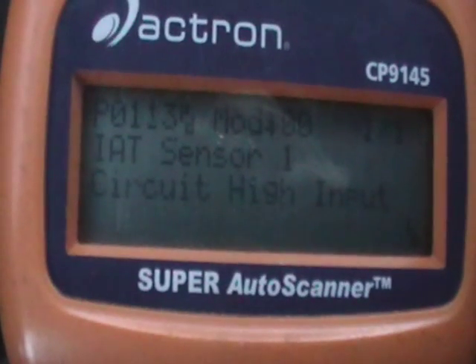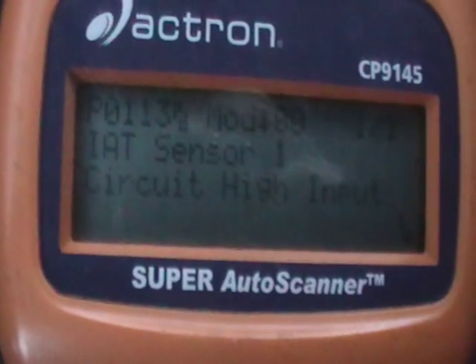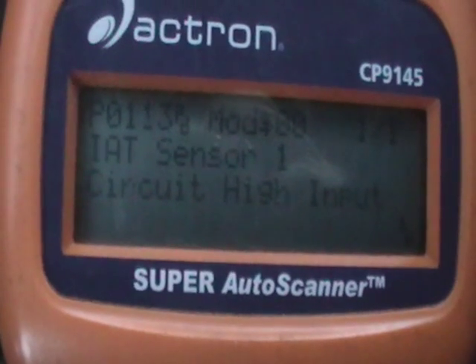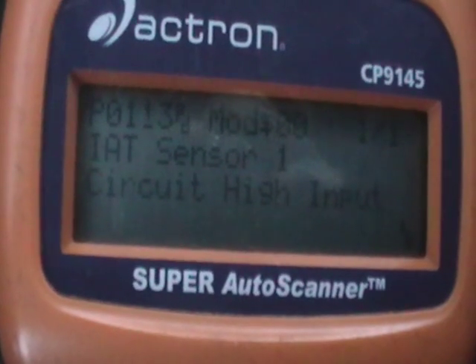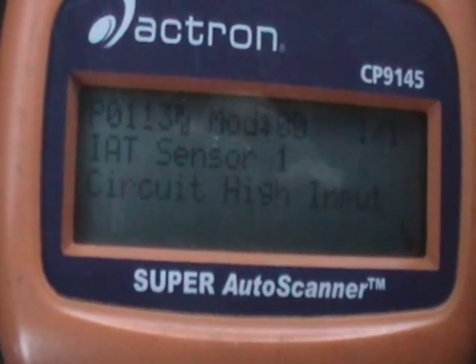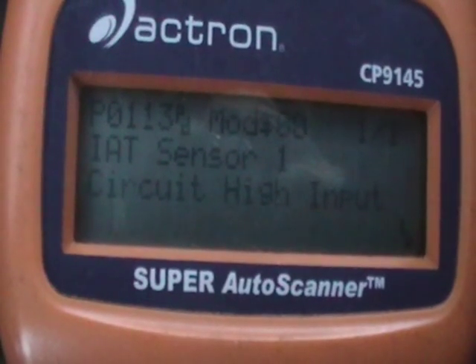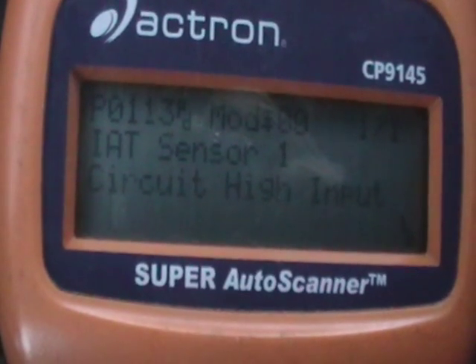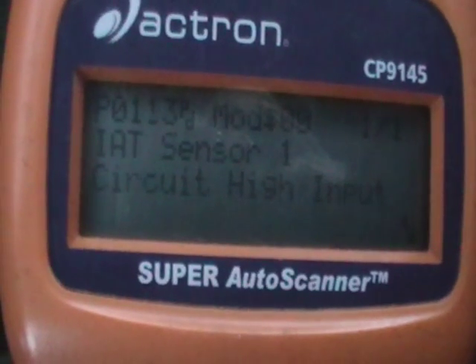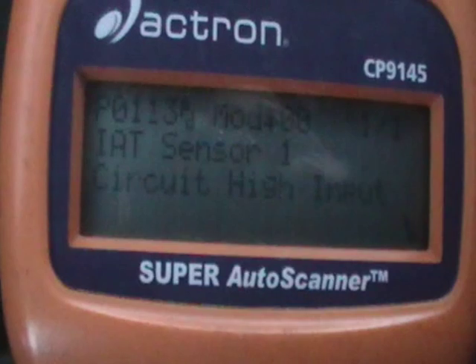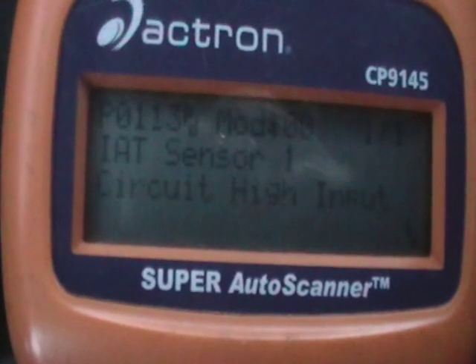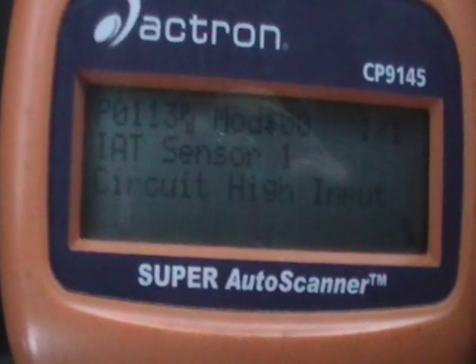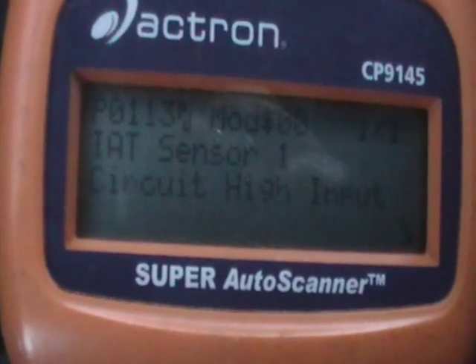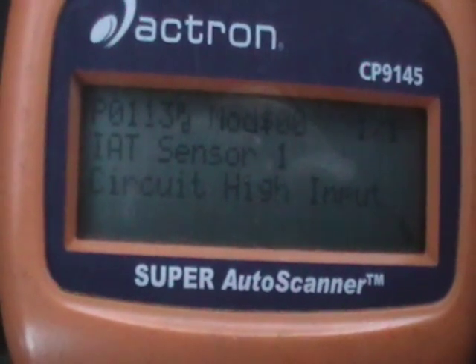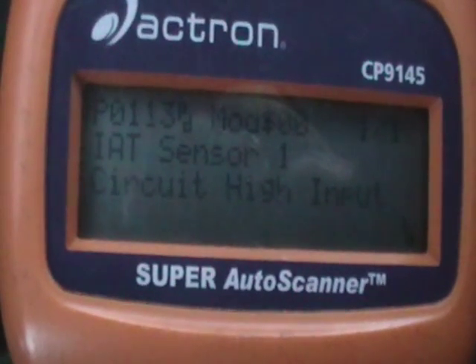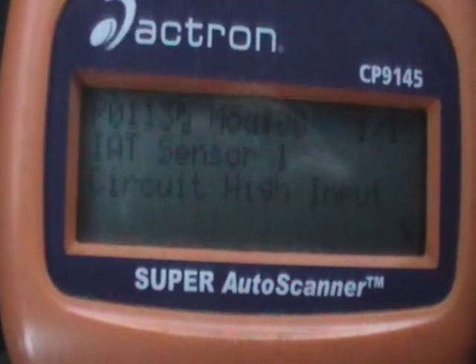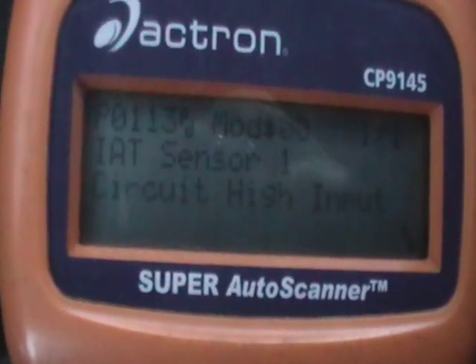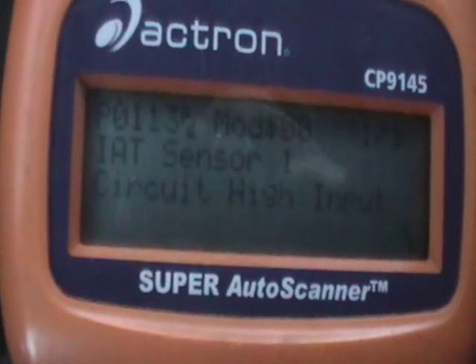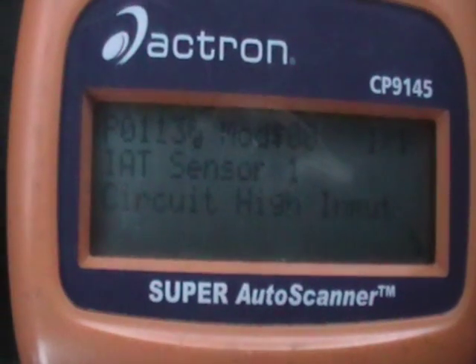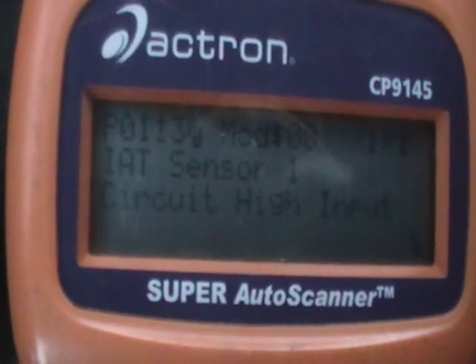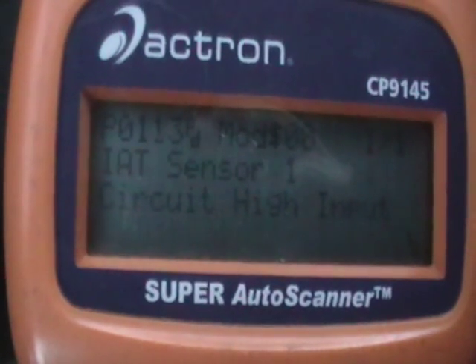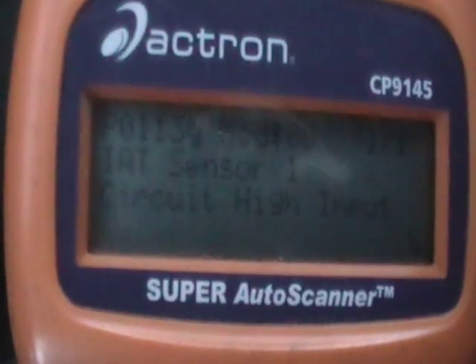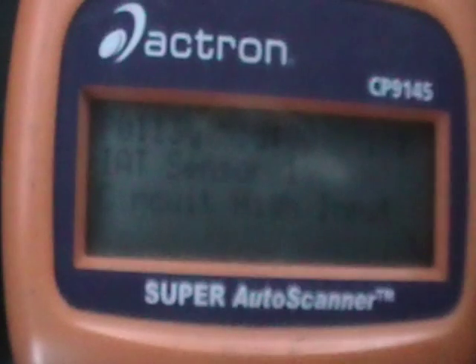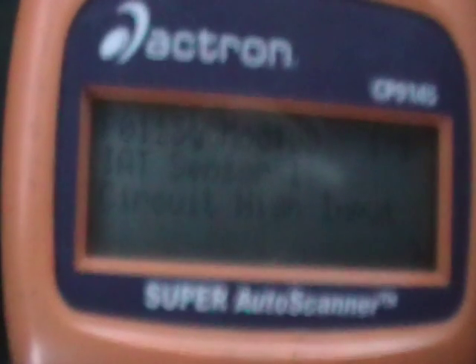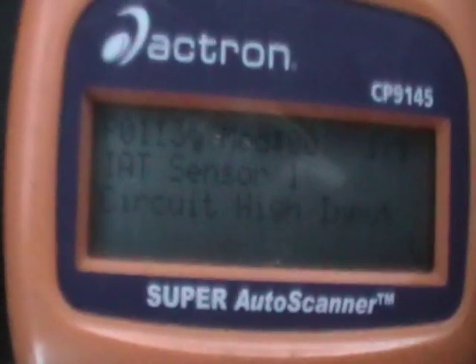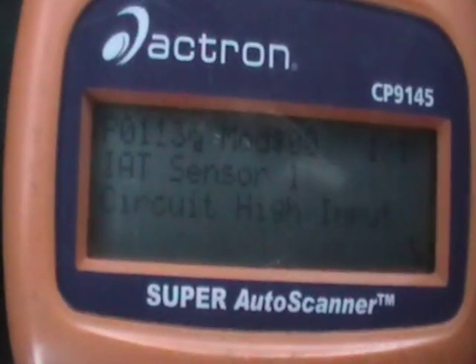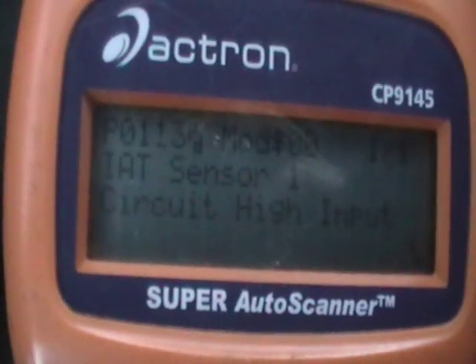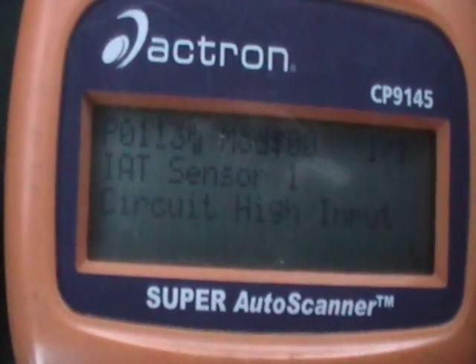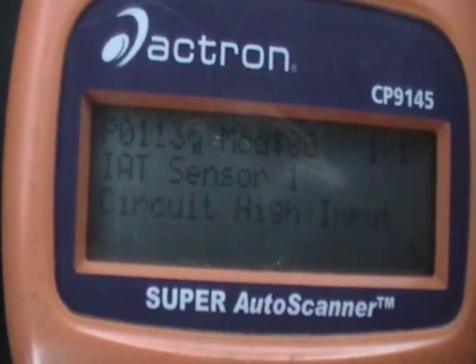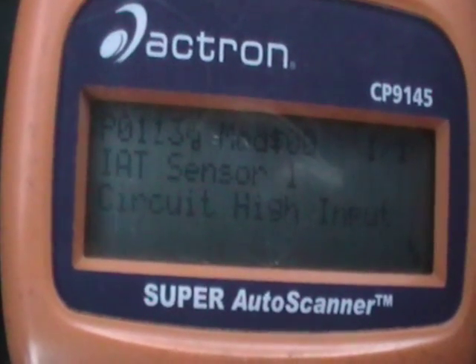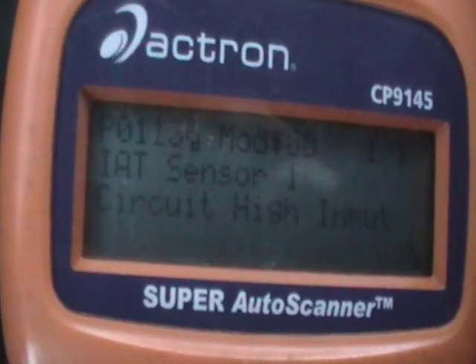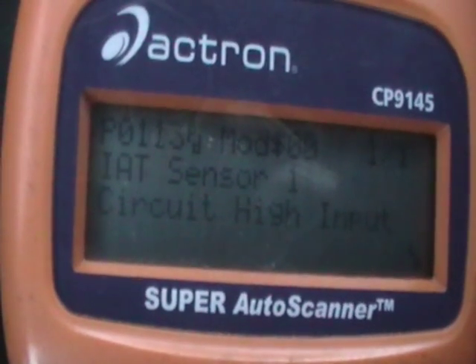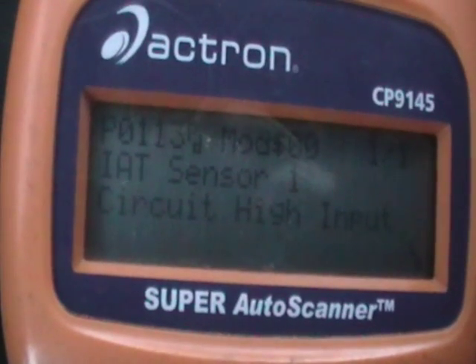Where you get the description is, go to VHICS411.com and you'll see a full list of P codes. B codes are for body; P is for powertrain, transmission, and engine codes.